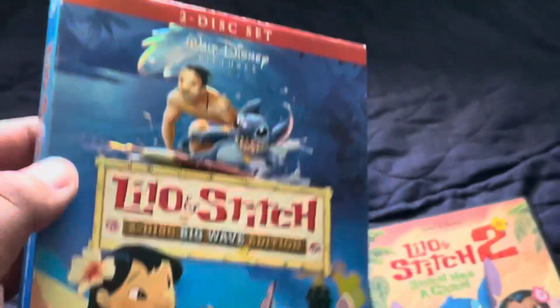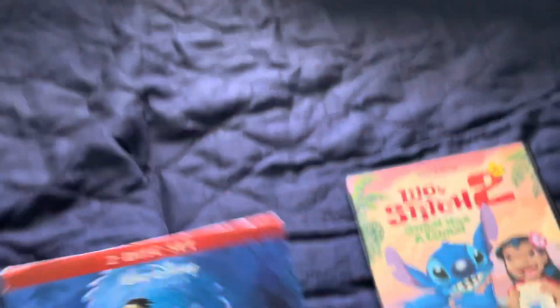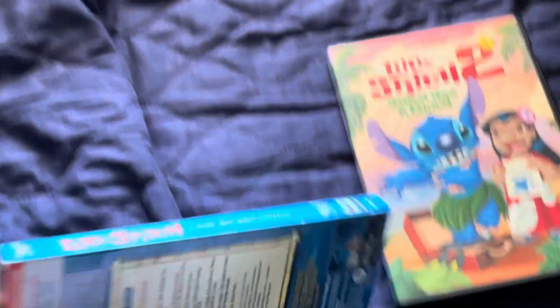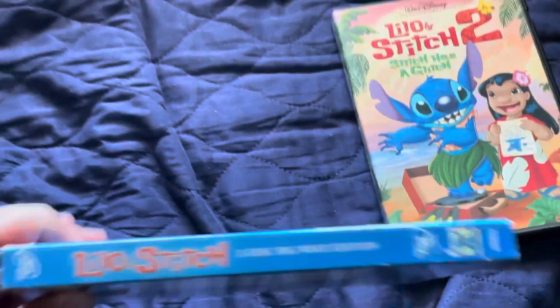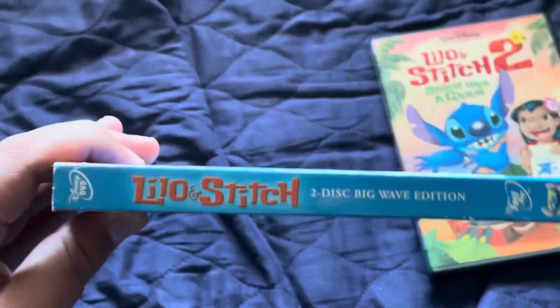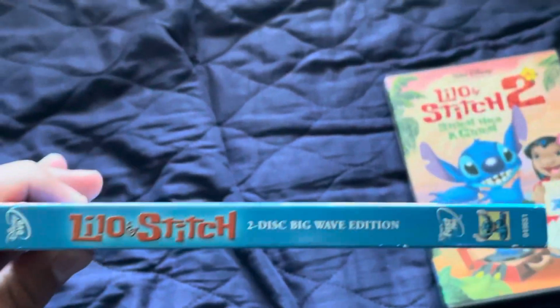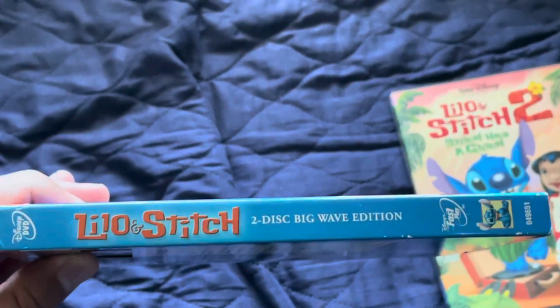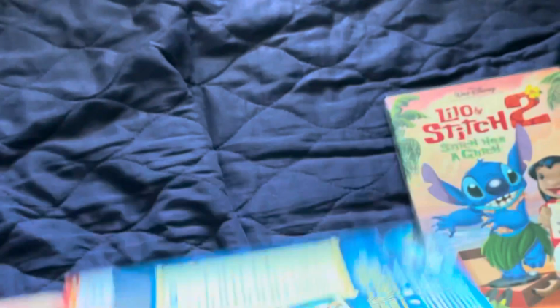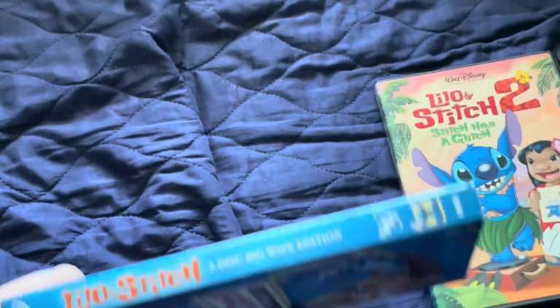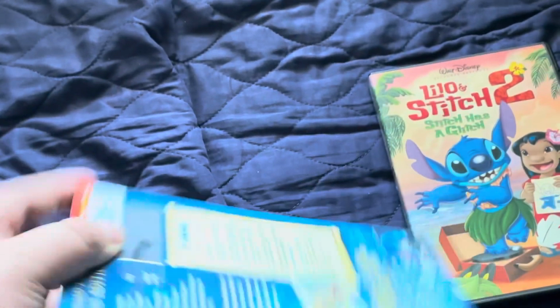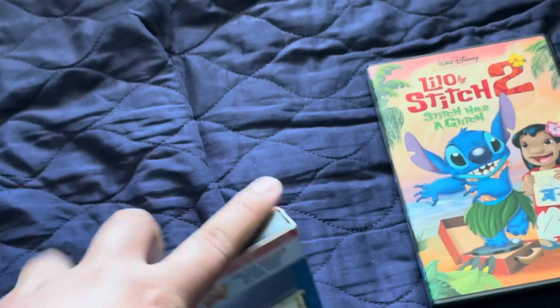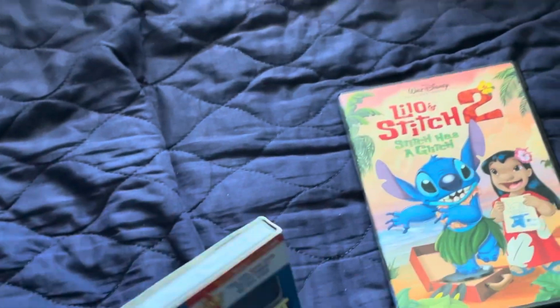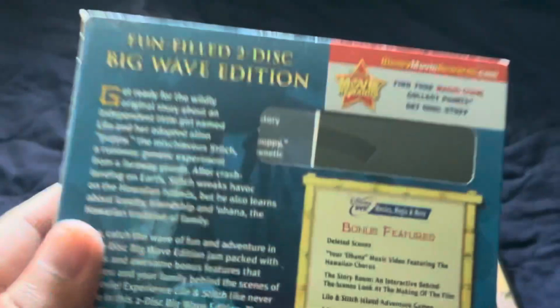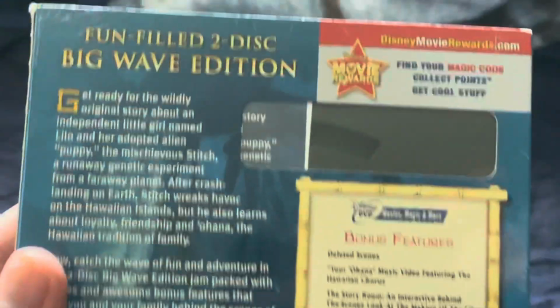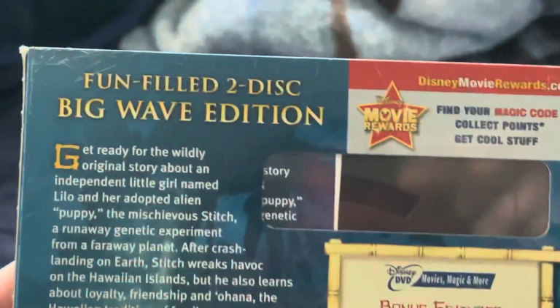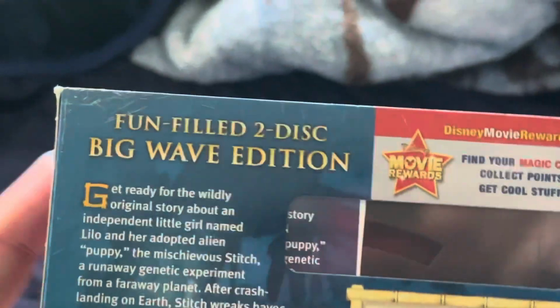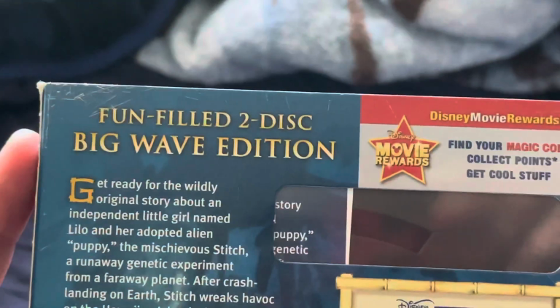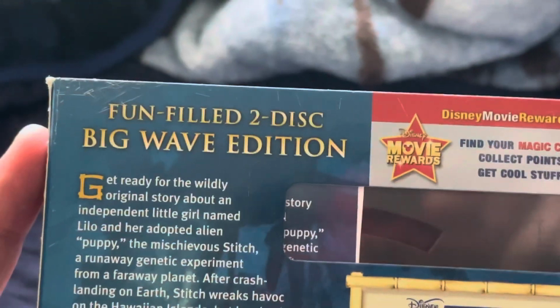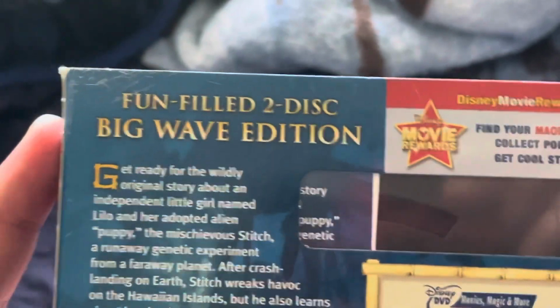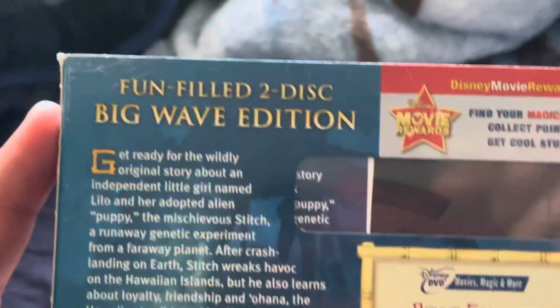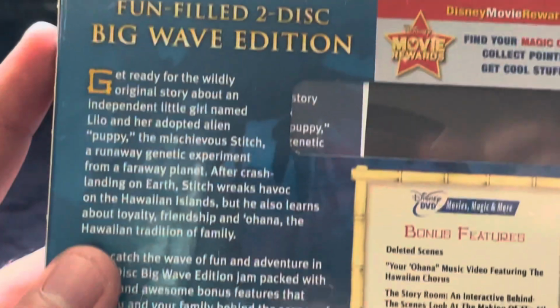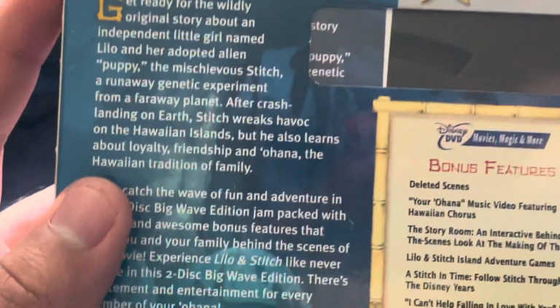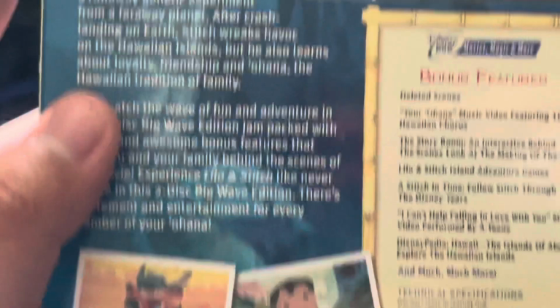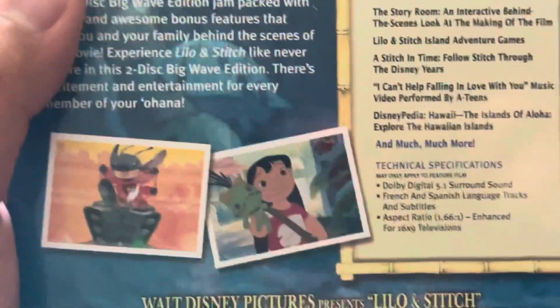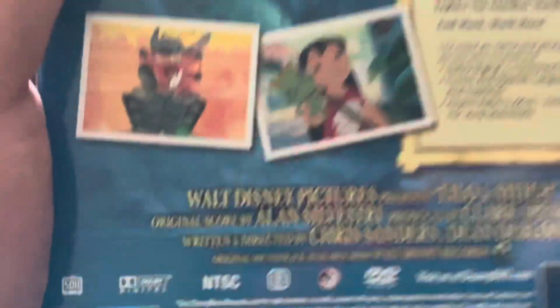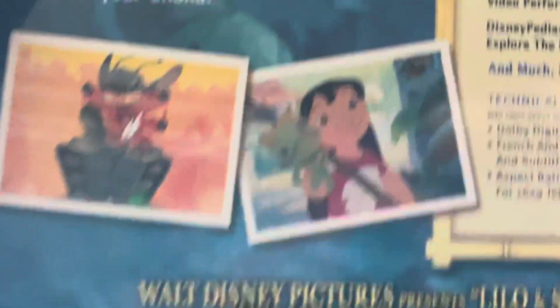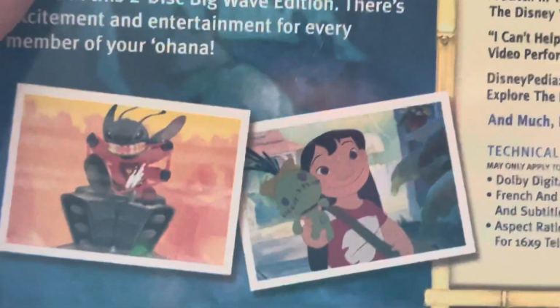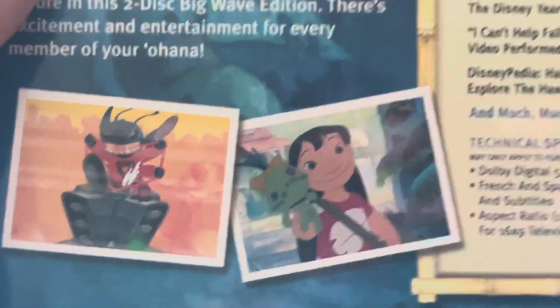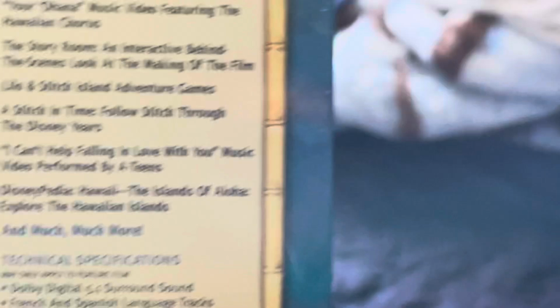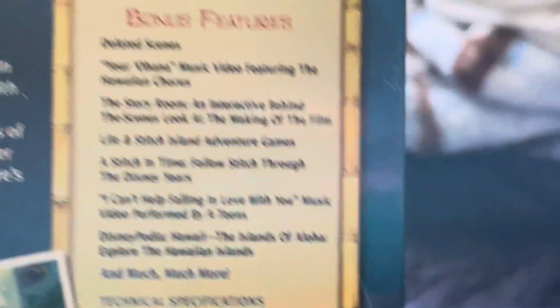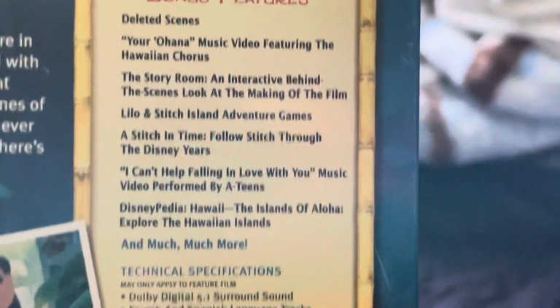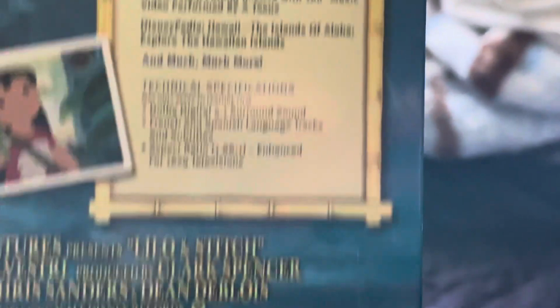Front, side, side, back. Front-filled 2-disc big wave edition. Description, pictures, special pictures.